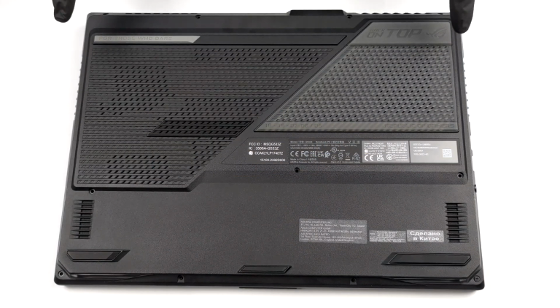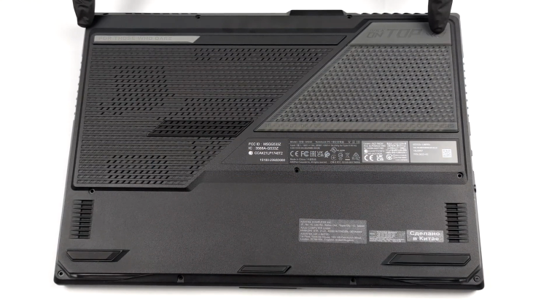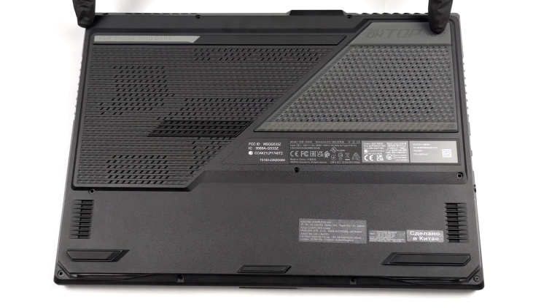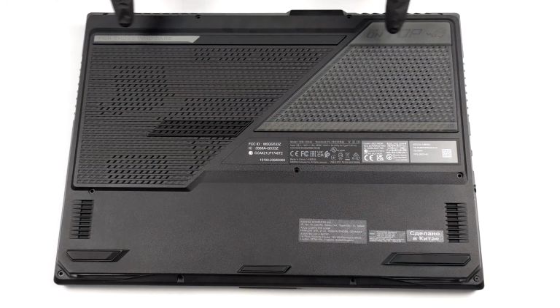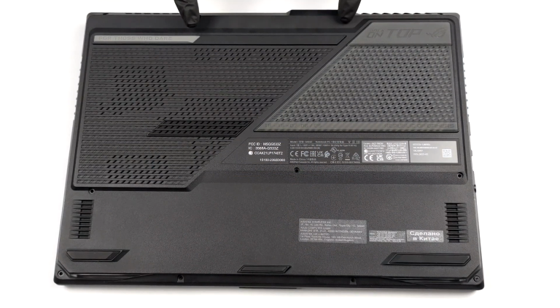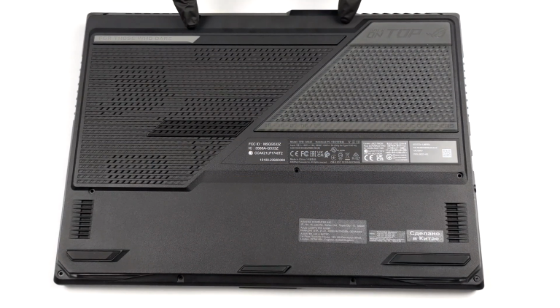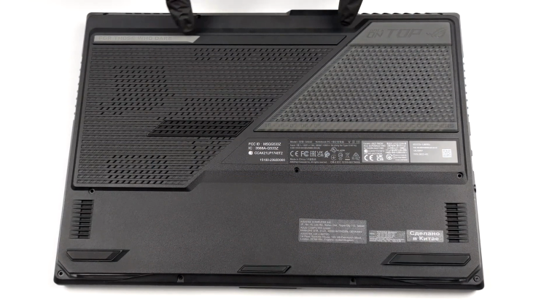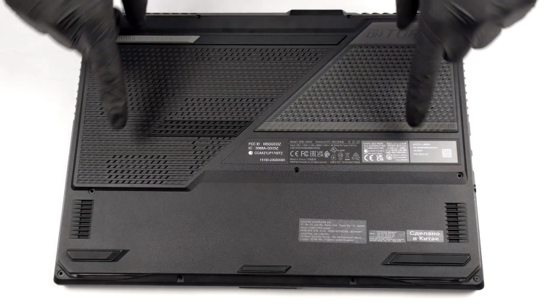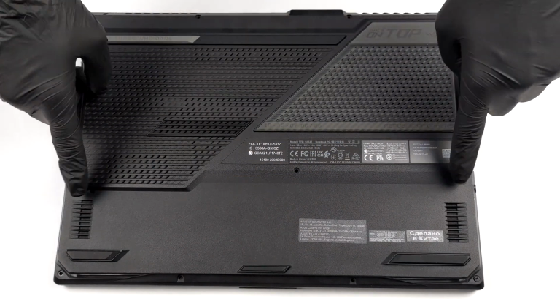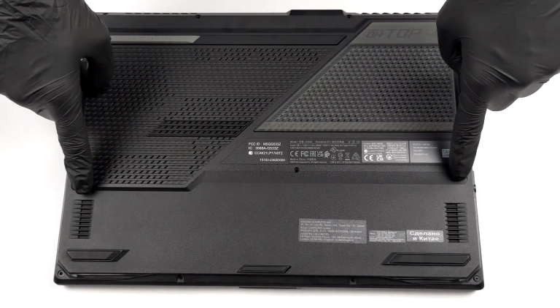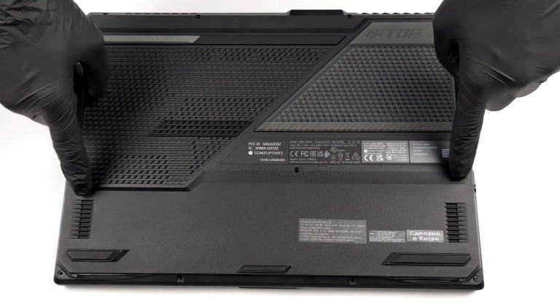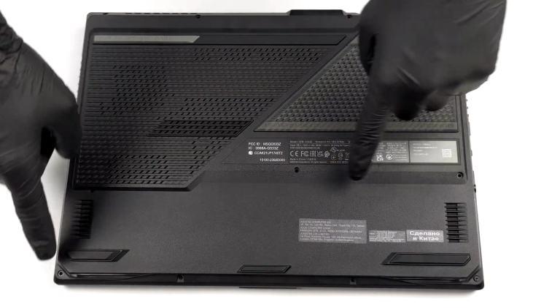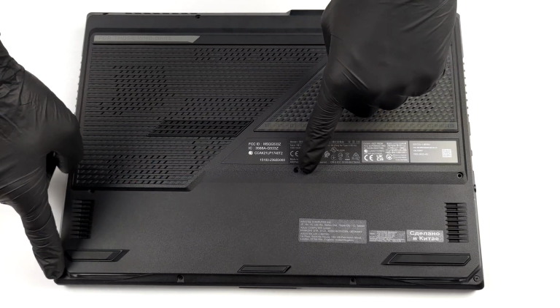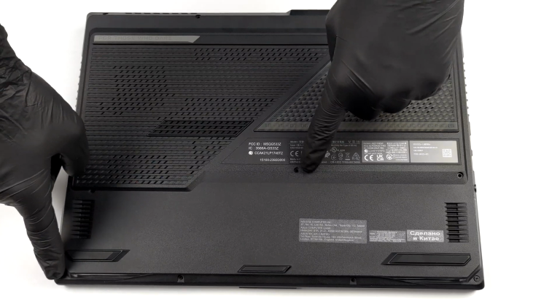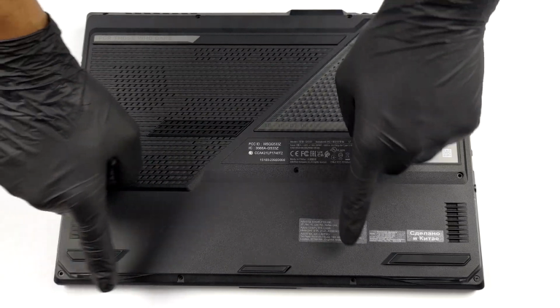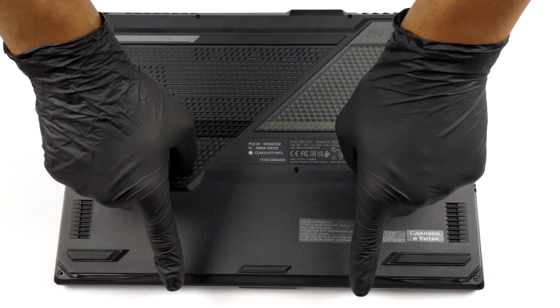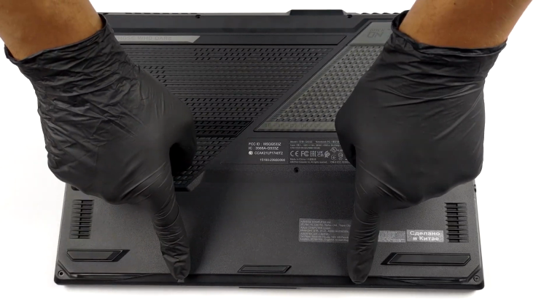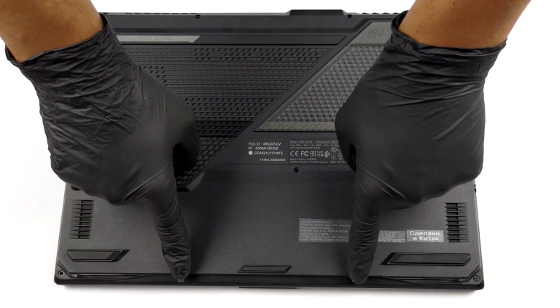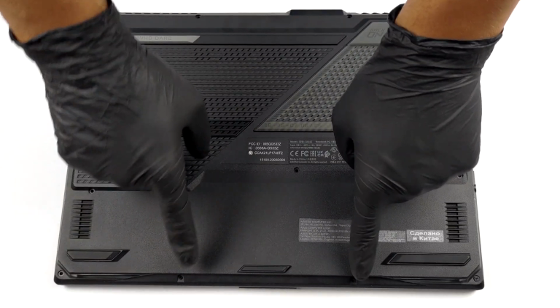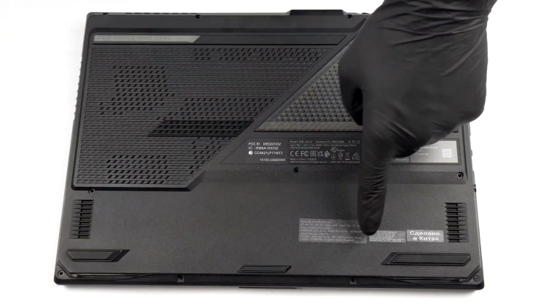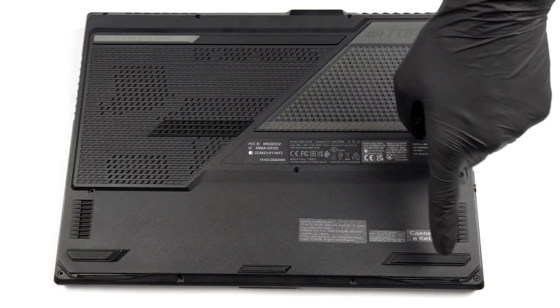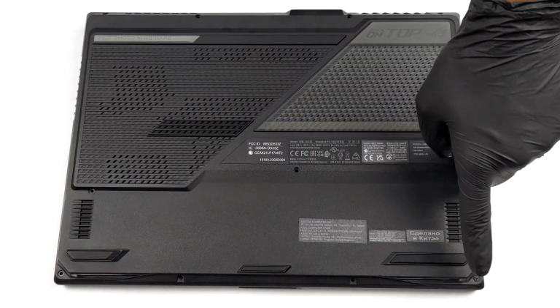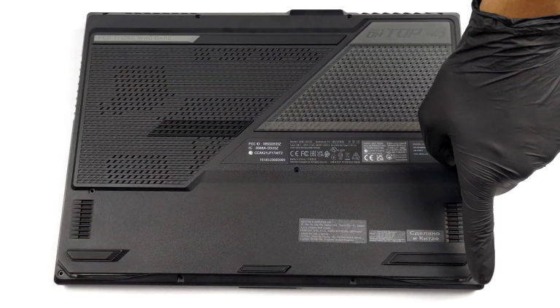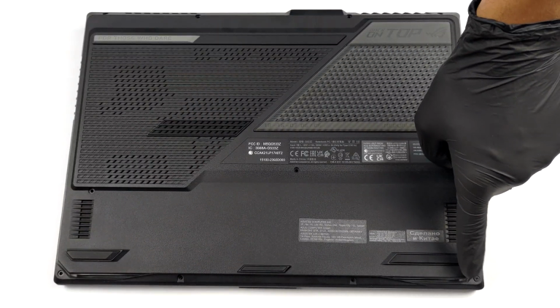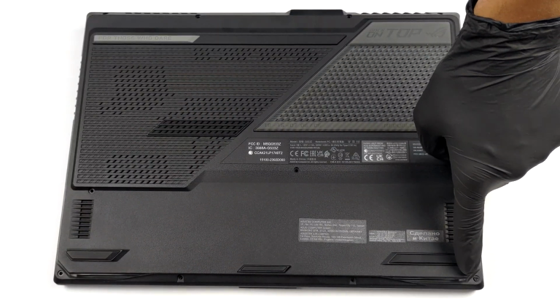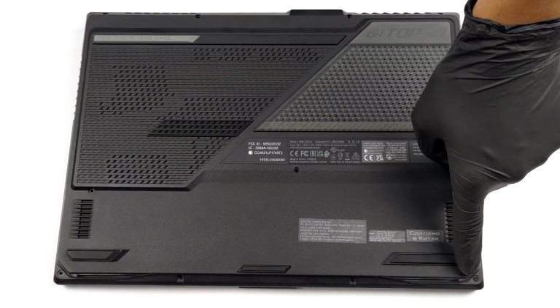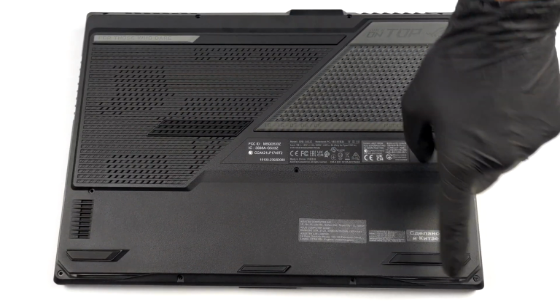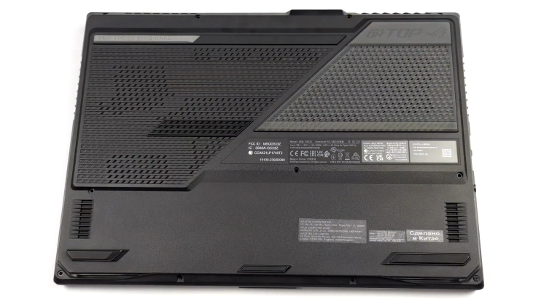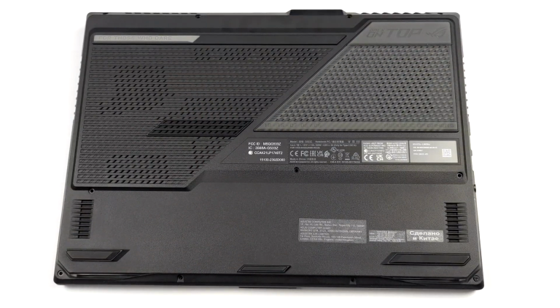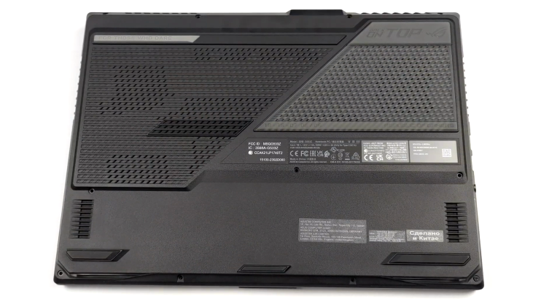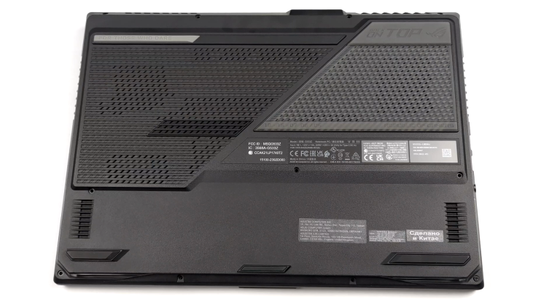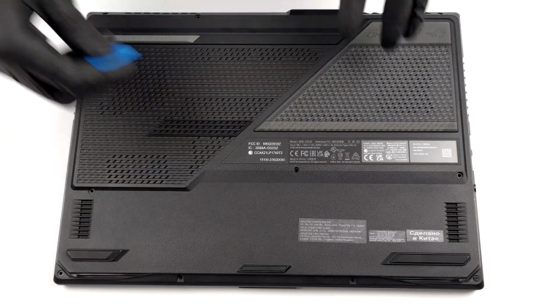Hello, this is Laptop Media, and today we will show you how to open the ASUS ROG Strix Scar 15 2022 and what's inside of it.